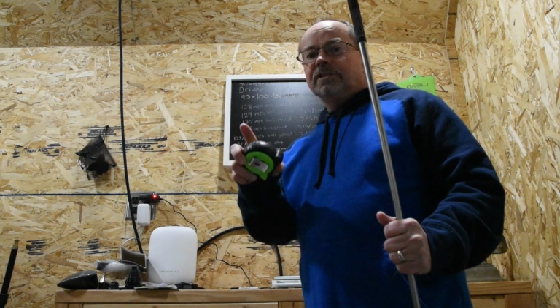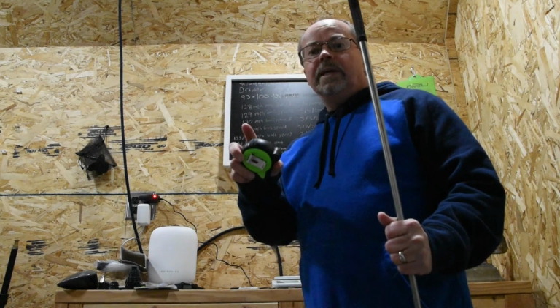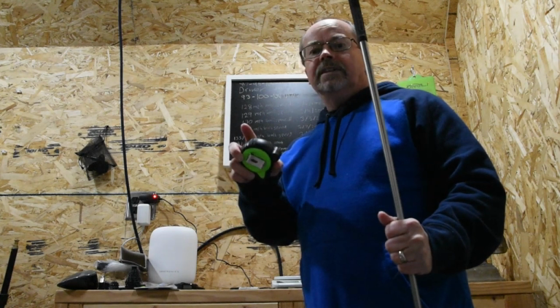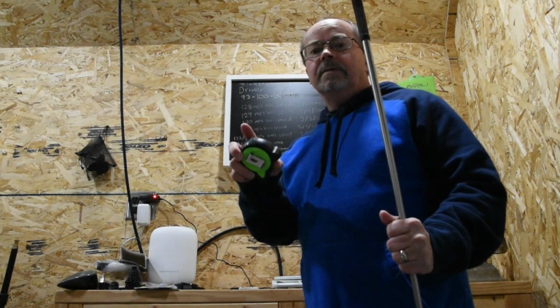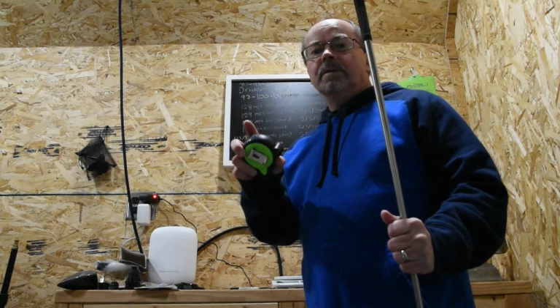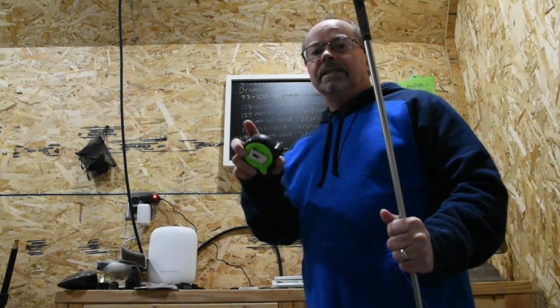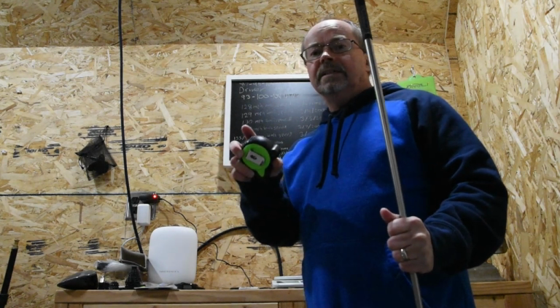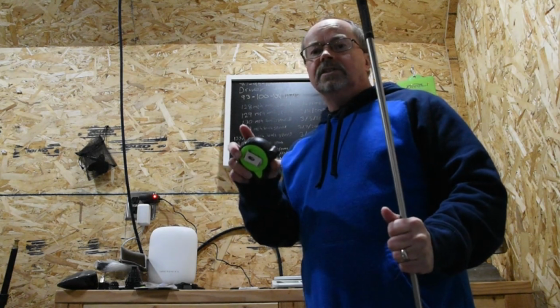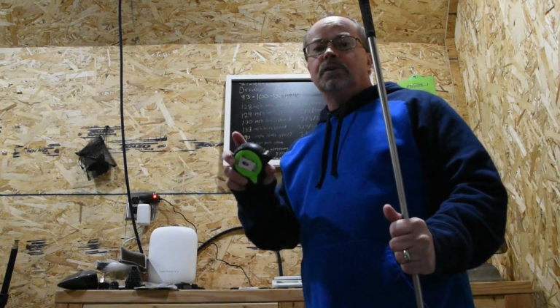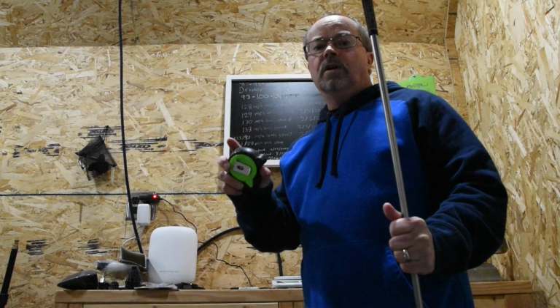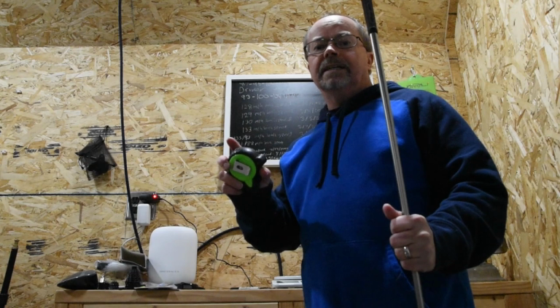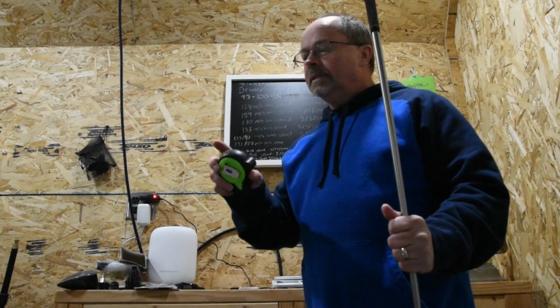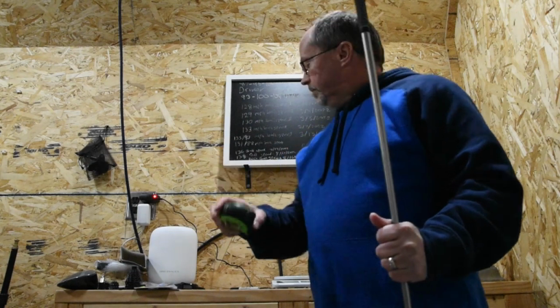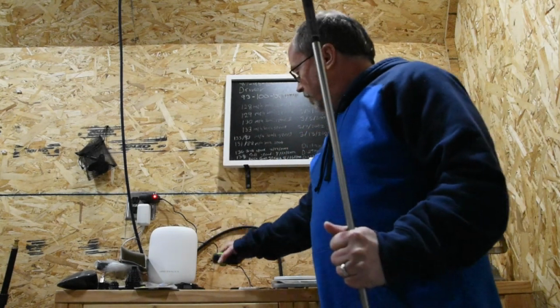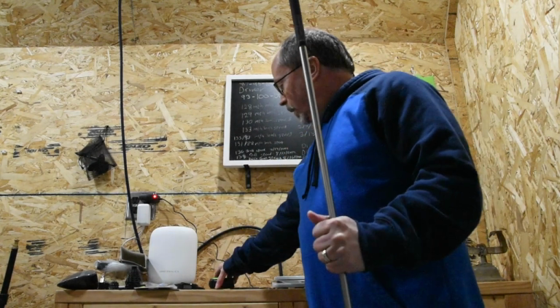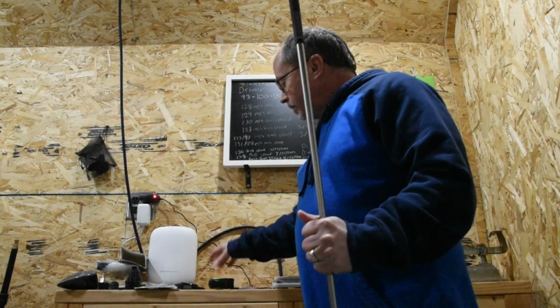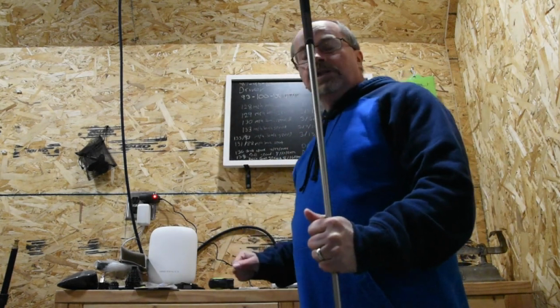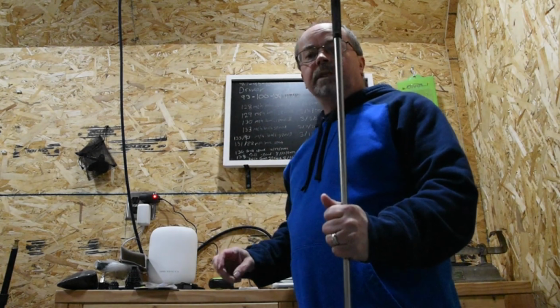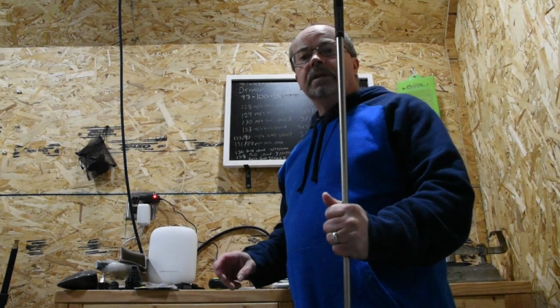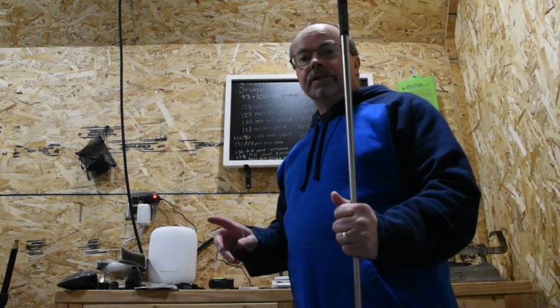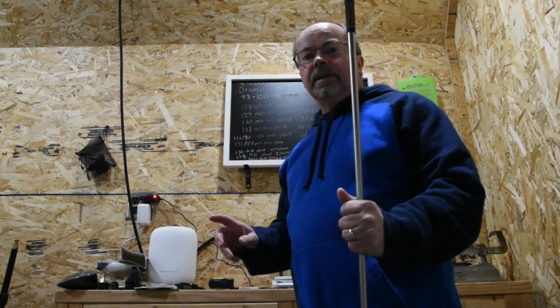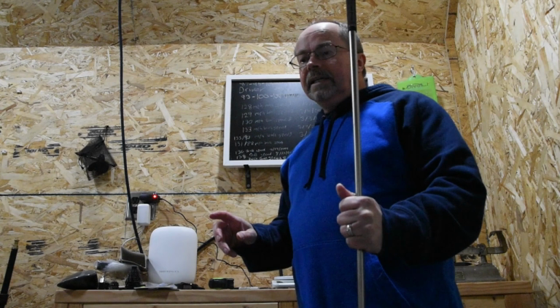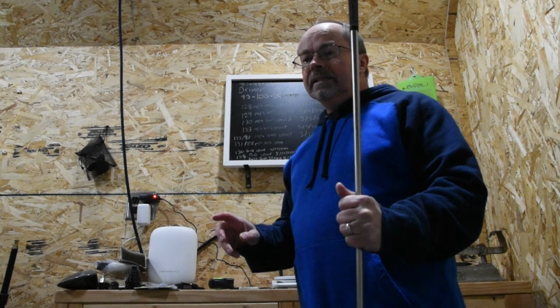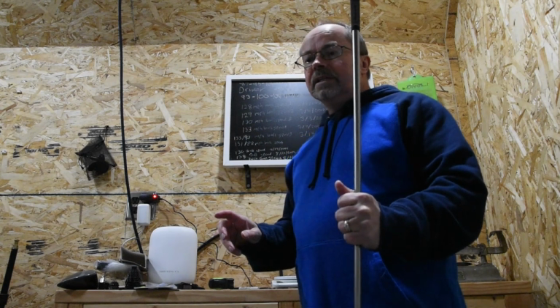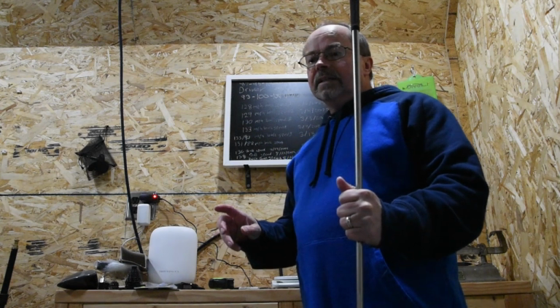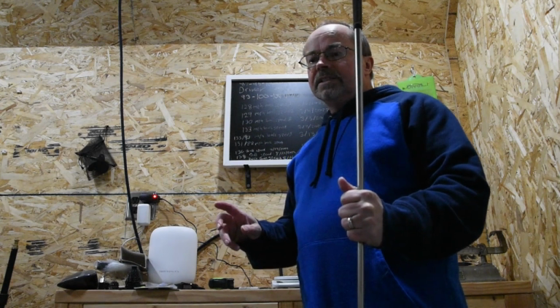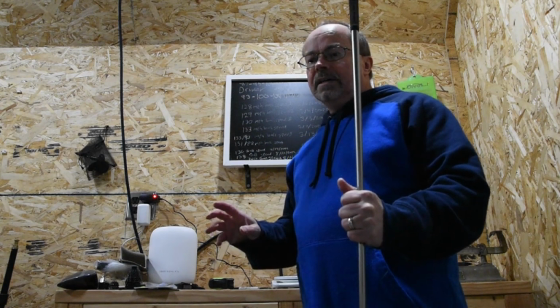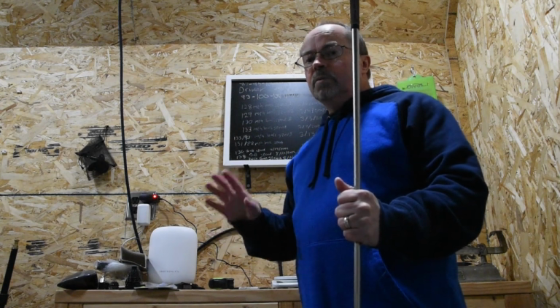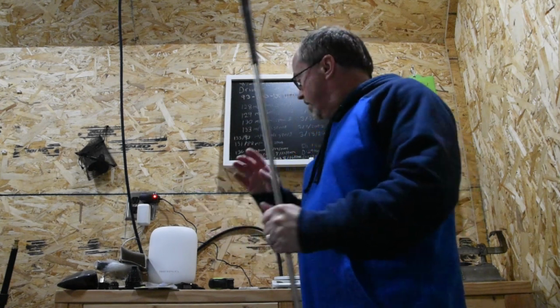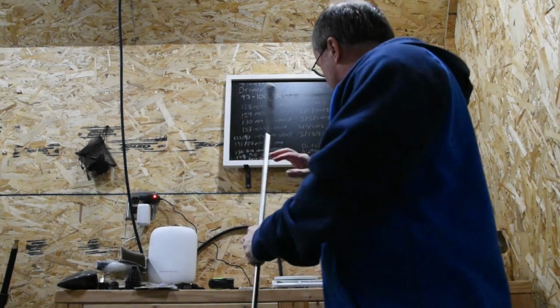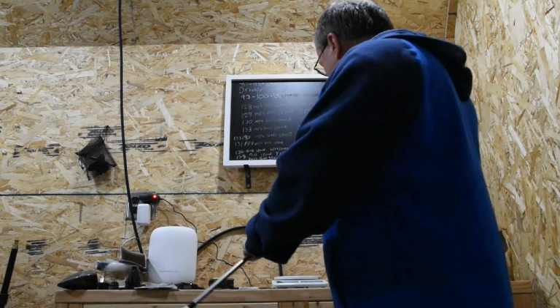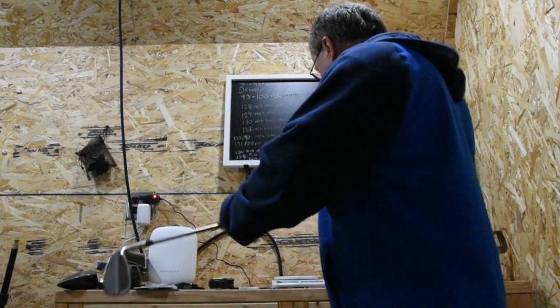I have a swing weight calculator on my website at dawnpatrolgolf.com. So, what we do first of all is let's weigh this golf club.